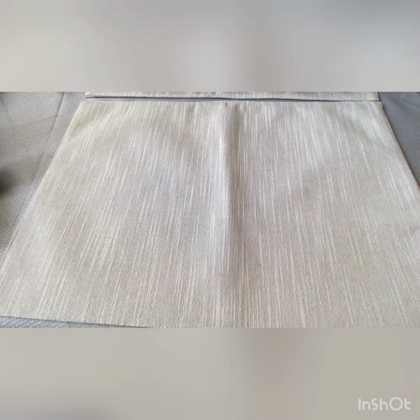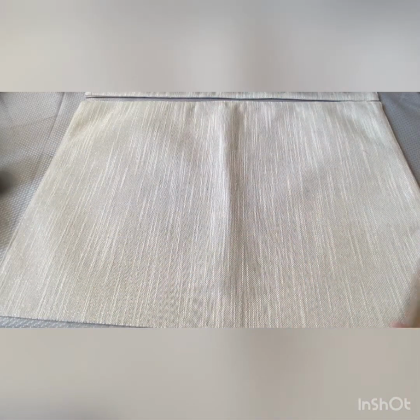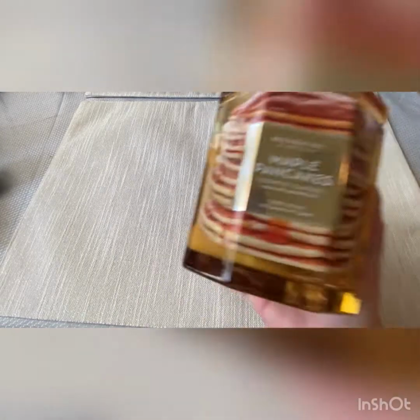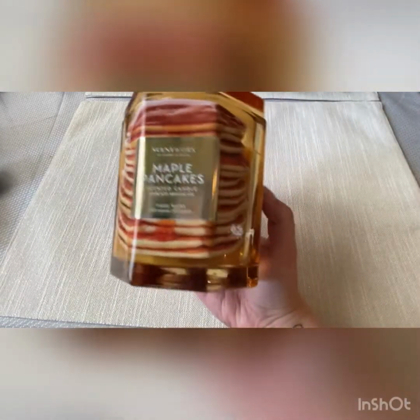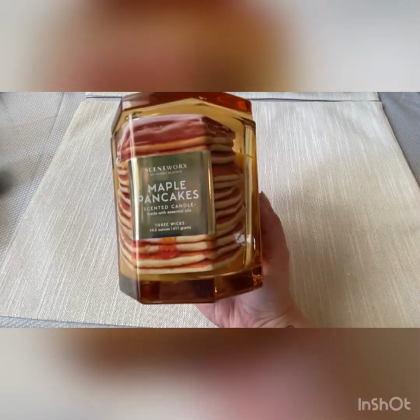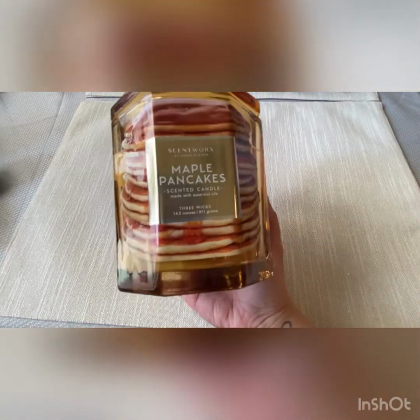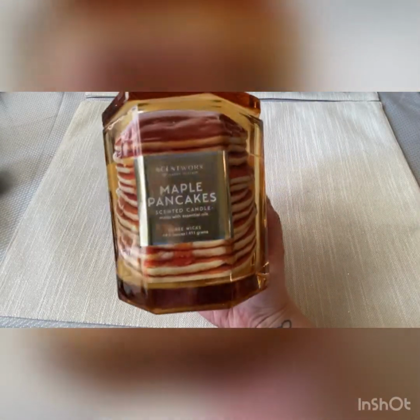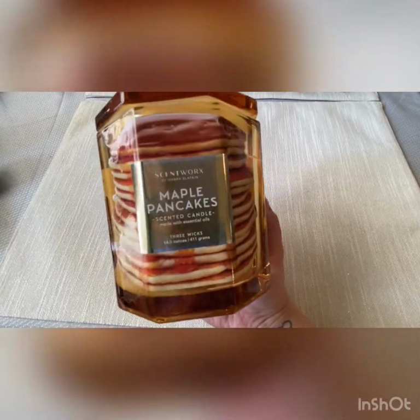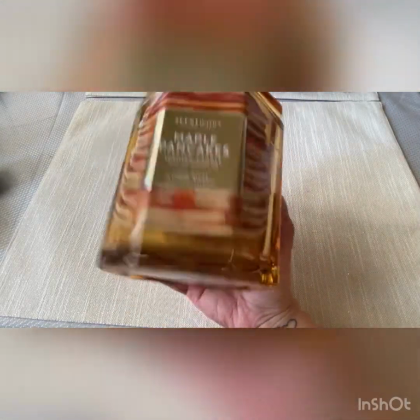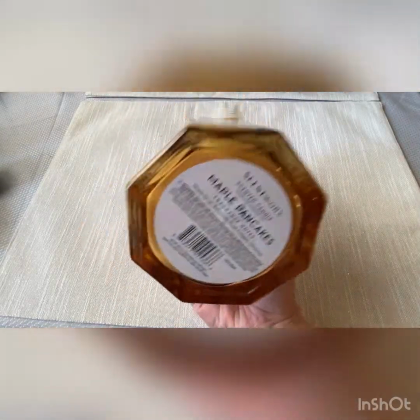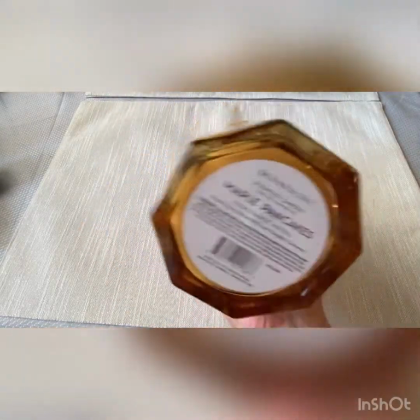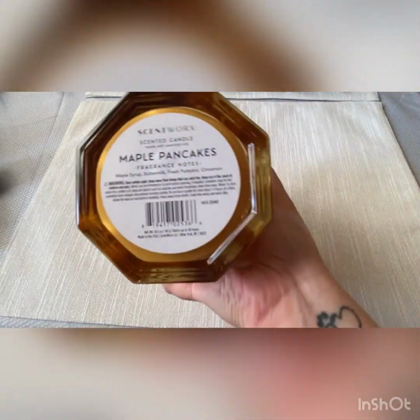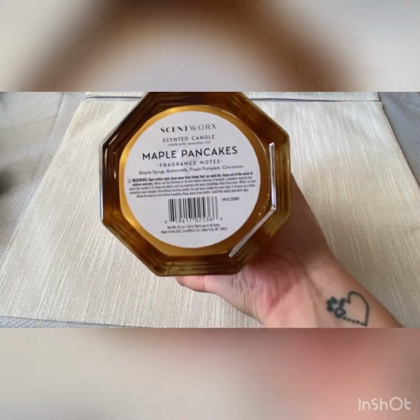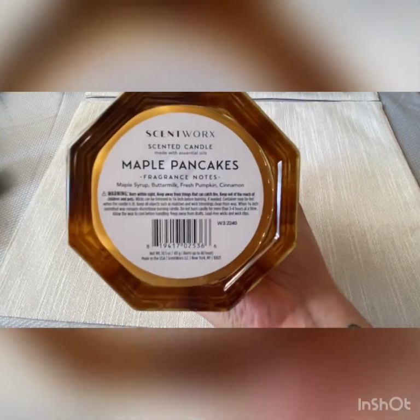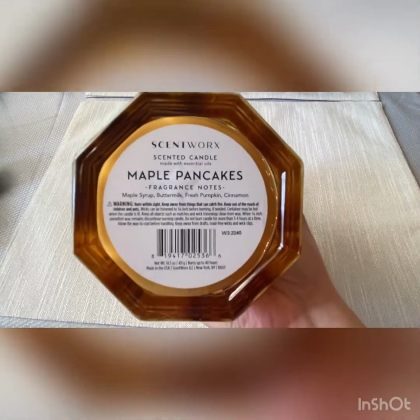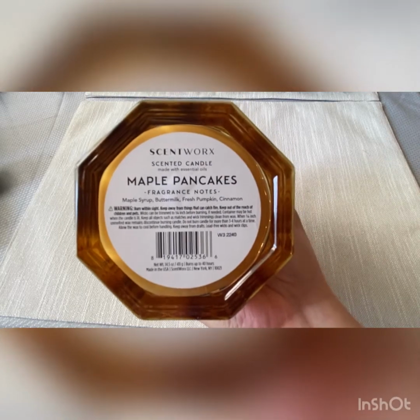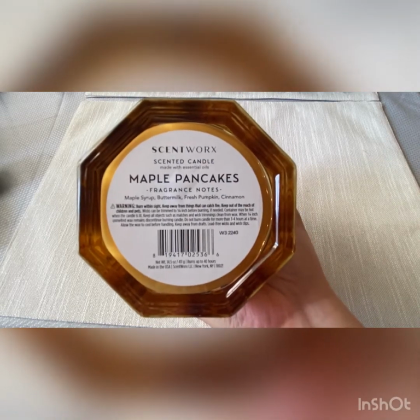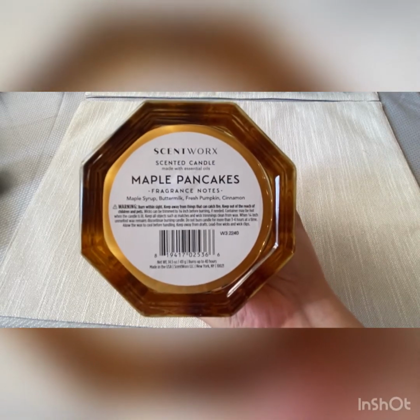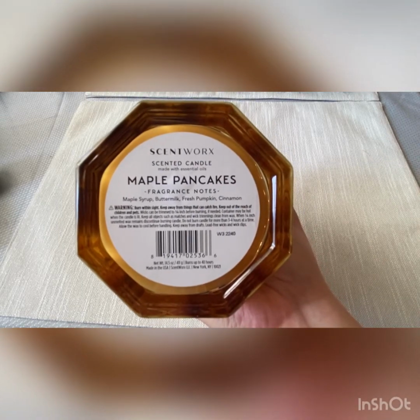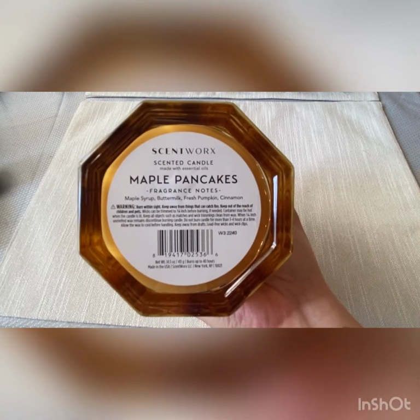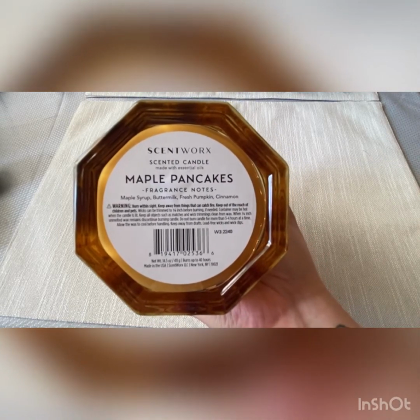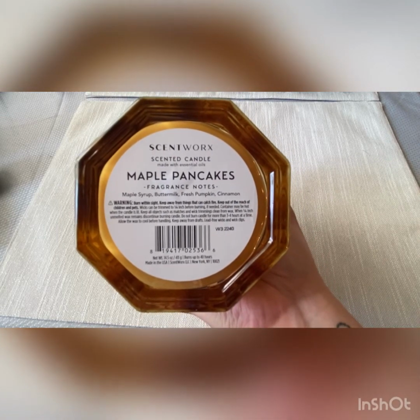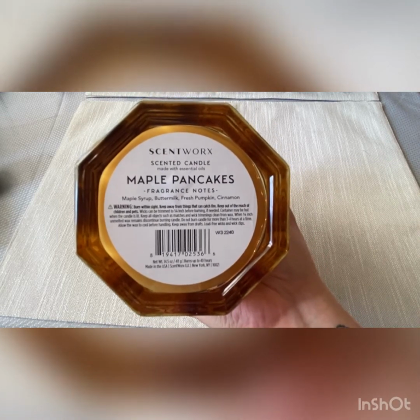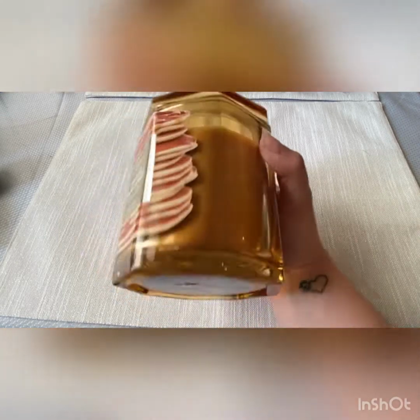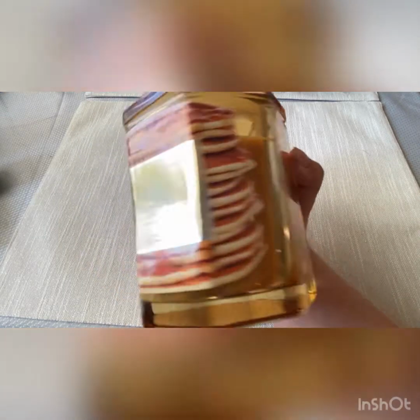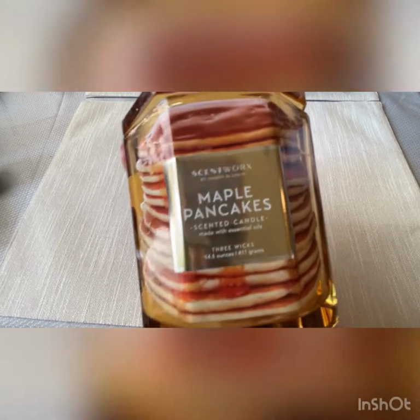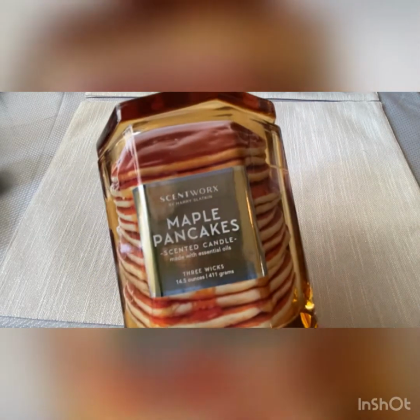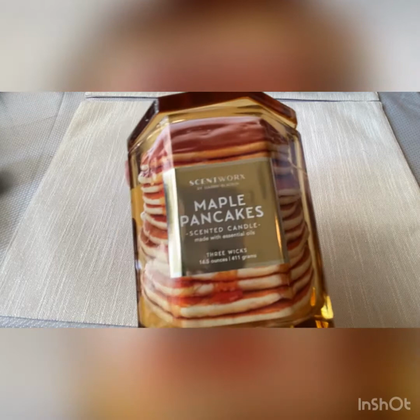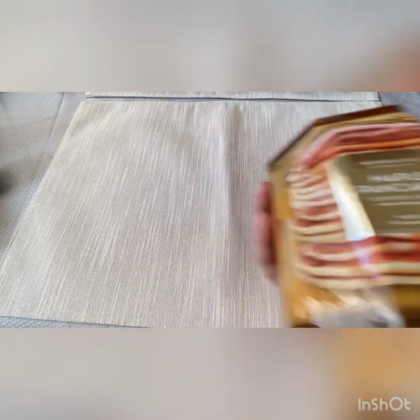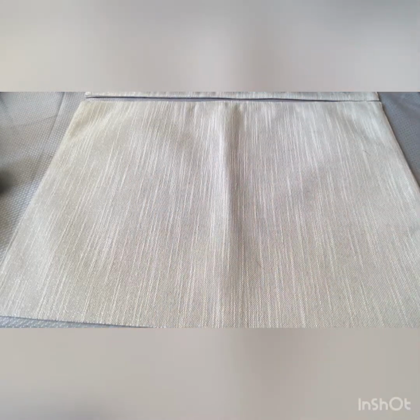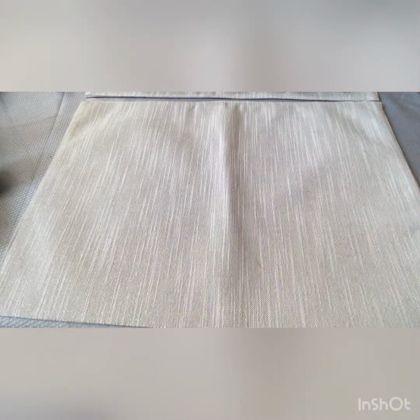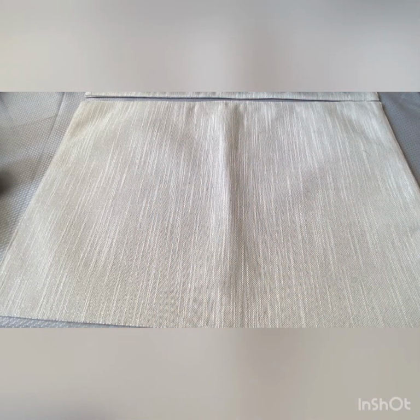I also grabbed Maple Pancakes. Scent notes: Maple Syrup, Buttermilk, Fresh Pumpkin, and Cinnamon. These were on sale for $15.